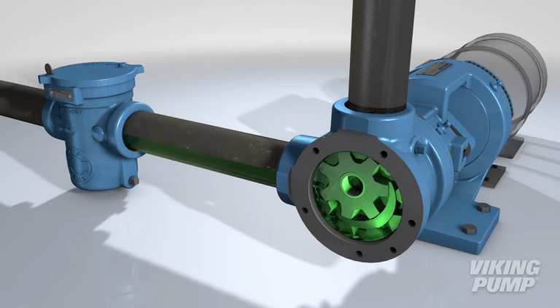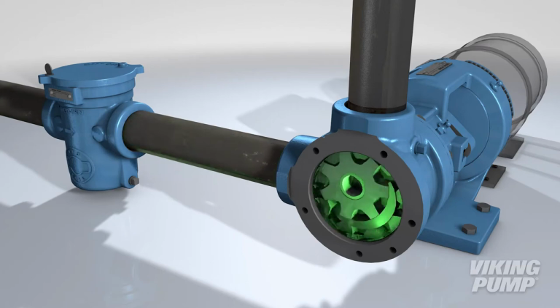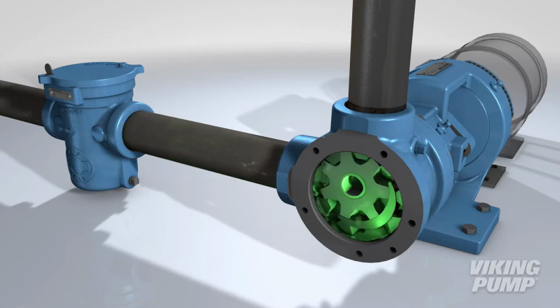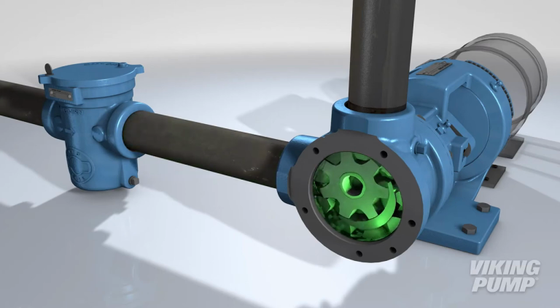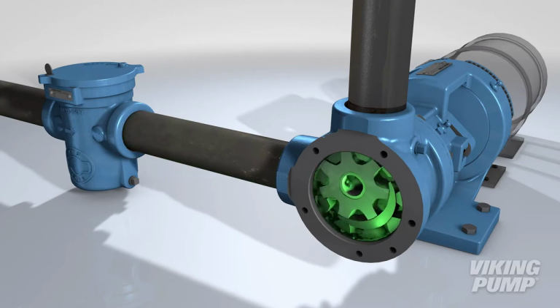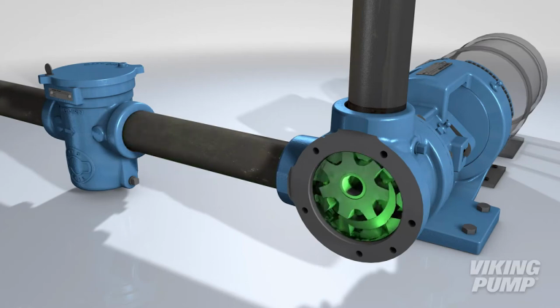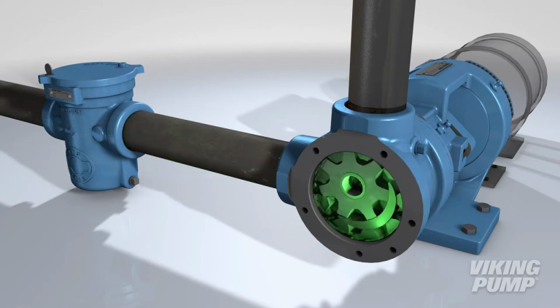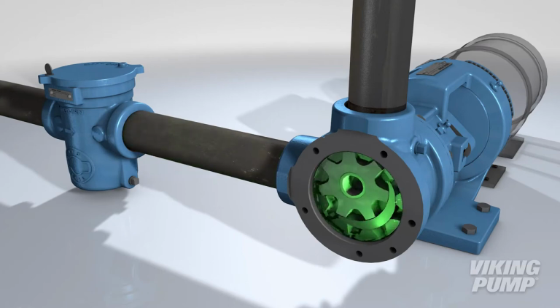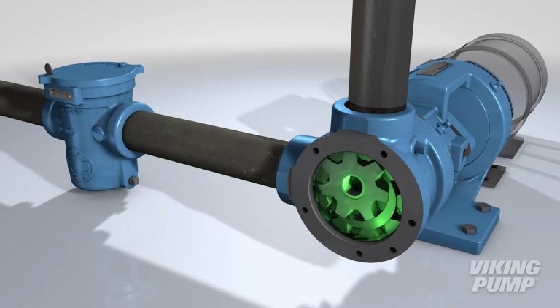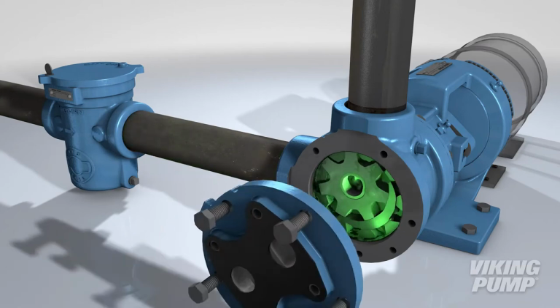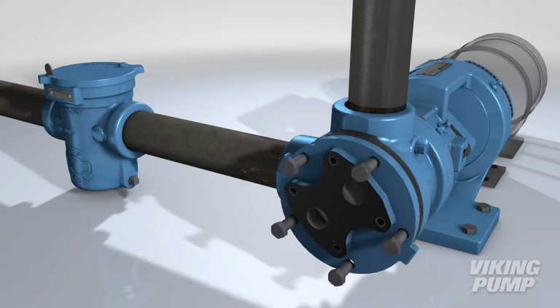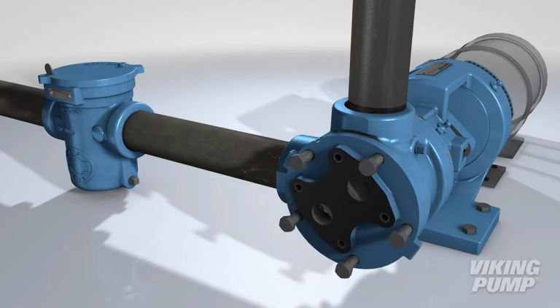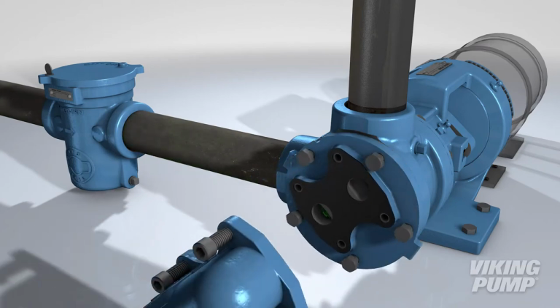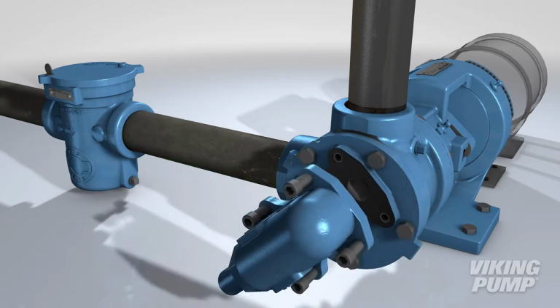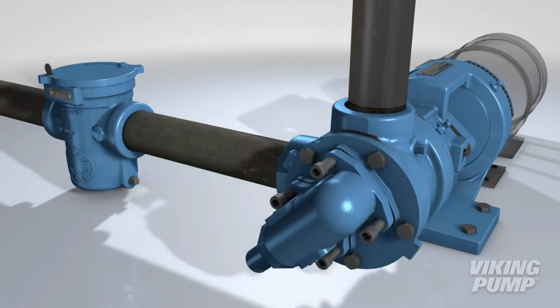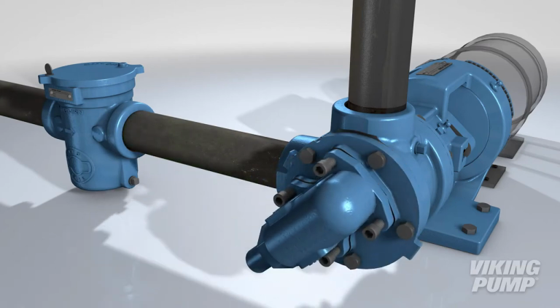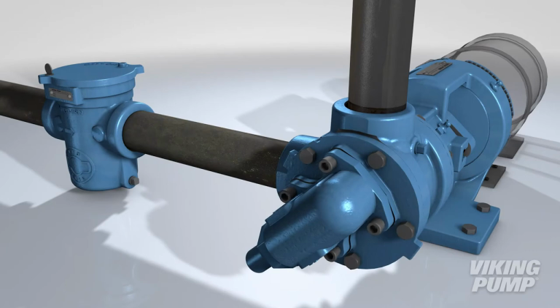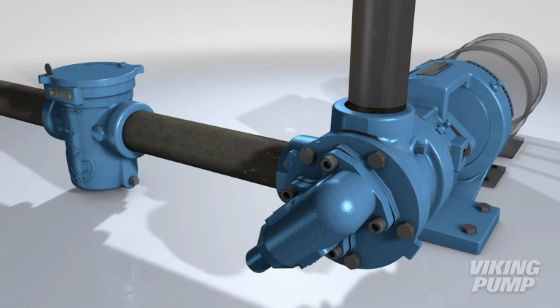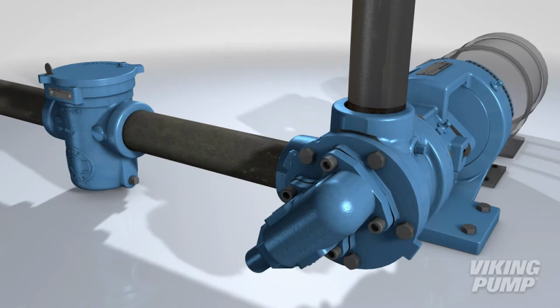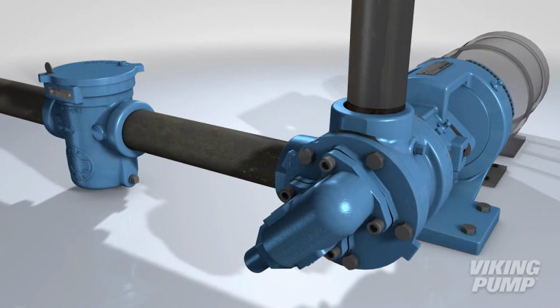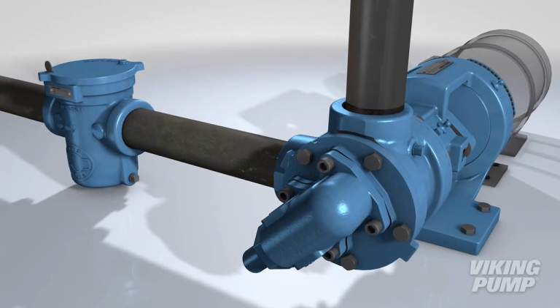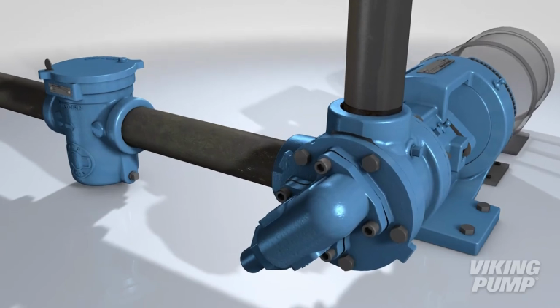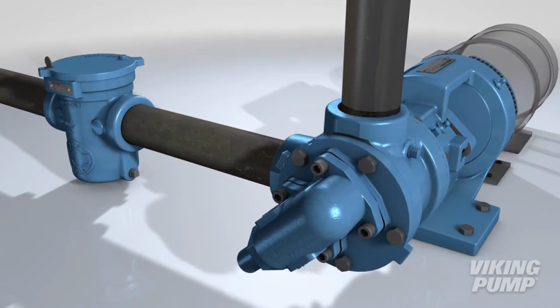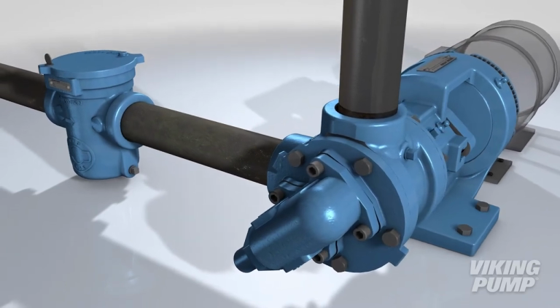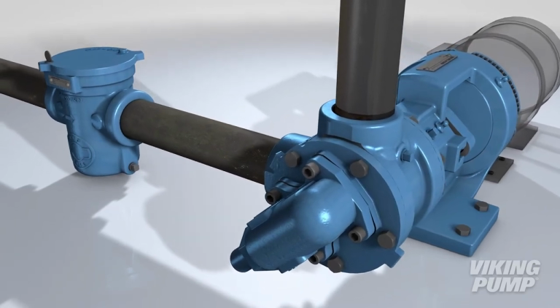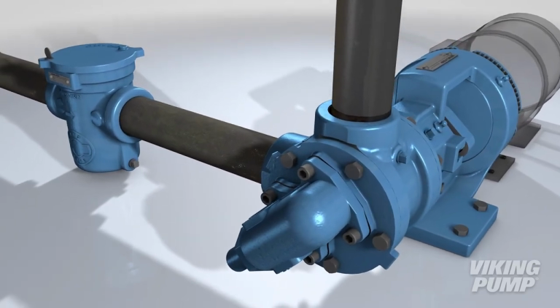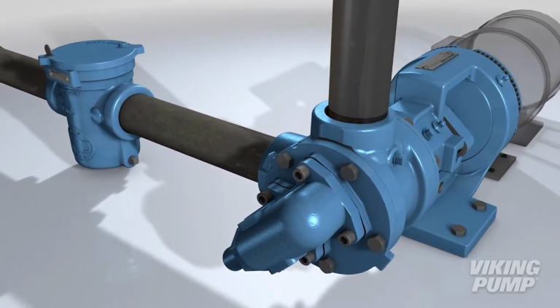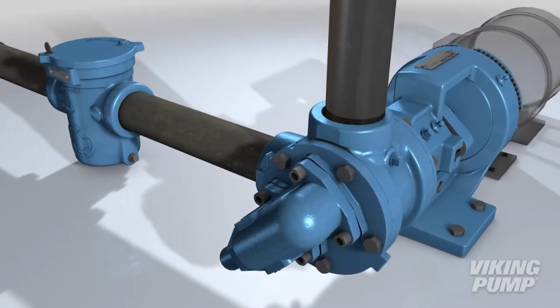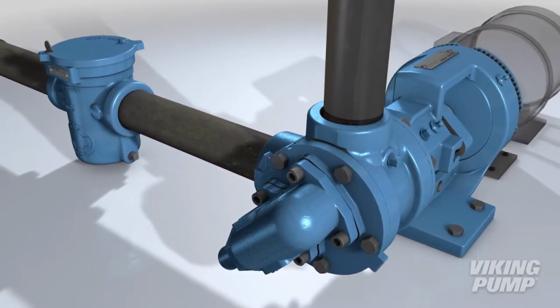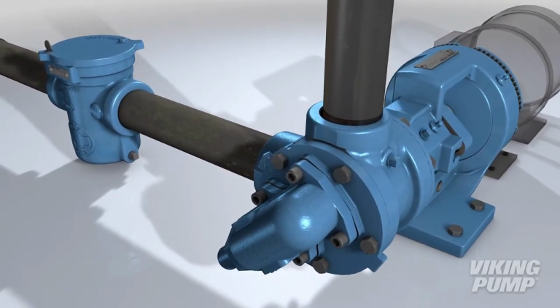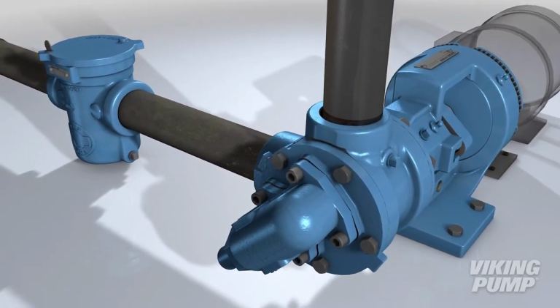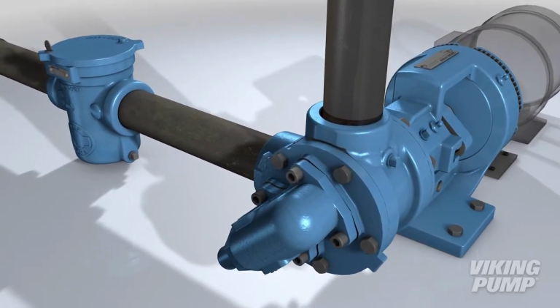Strainers are not just for protecting pumps but can also be used with boilers, flow meters, filters, burners, heat exchangers, and more.